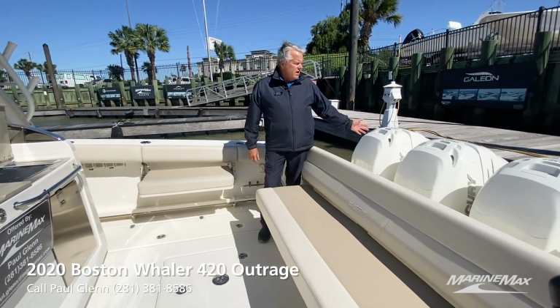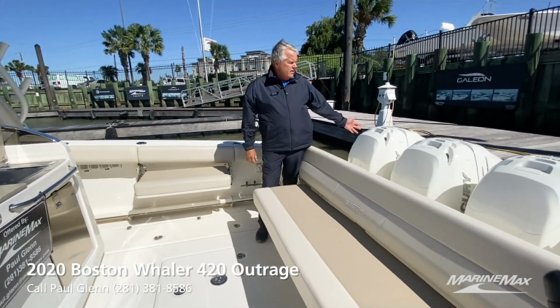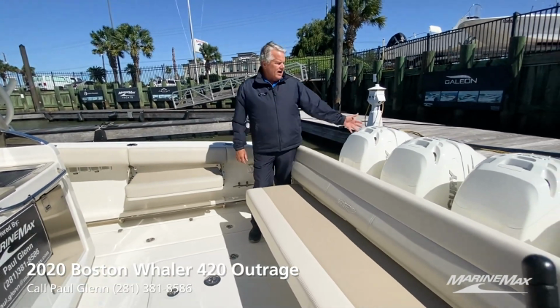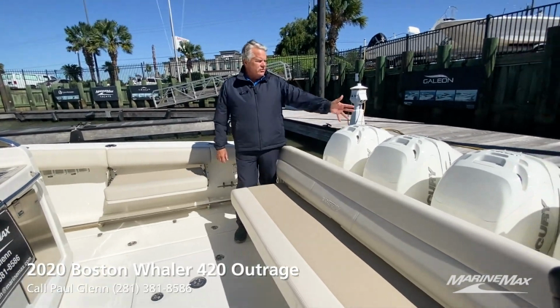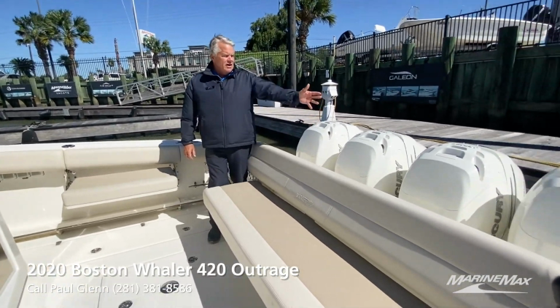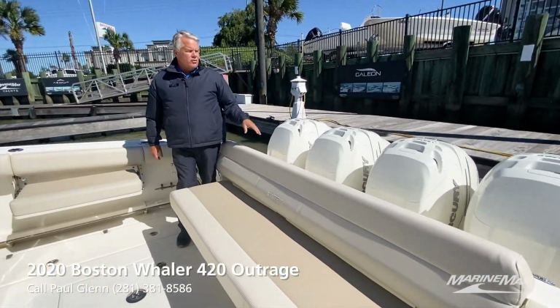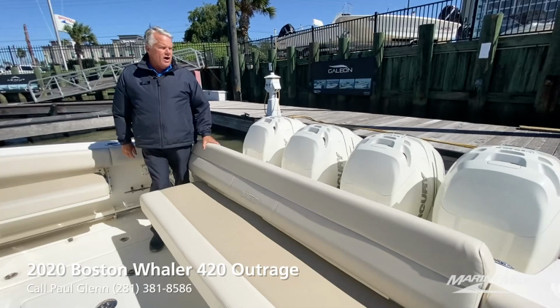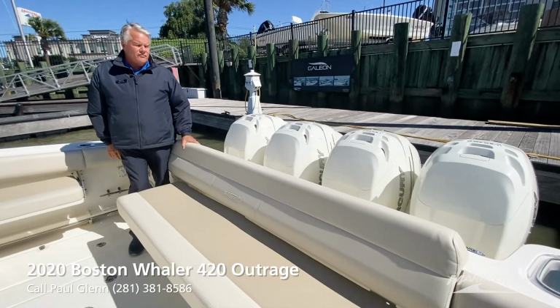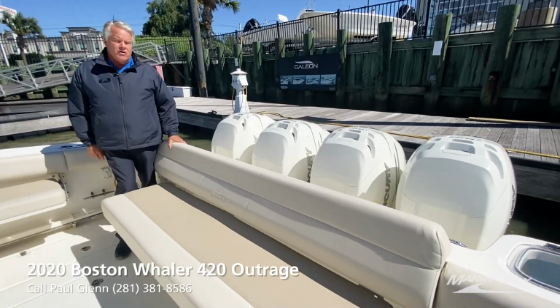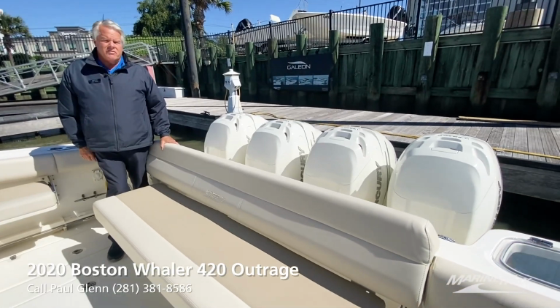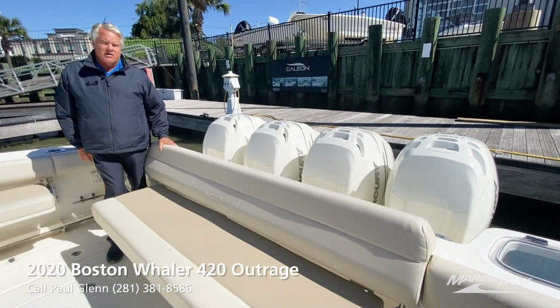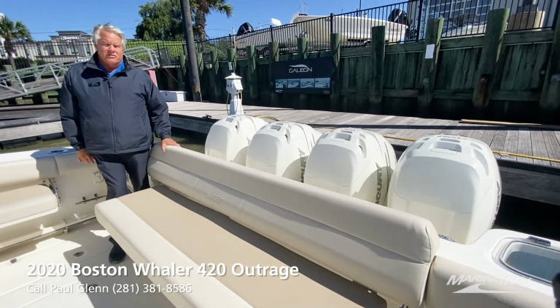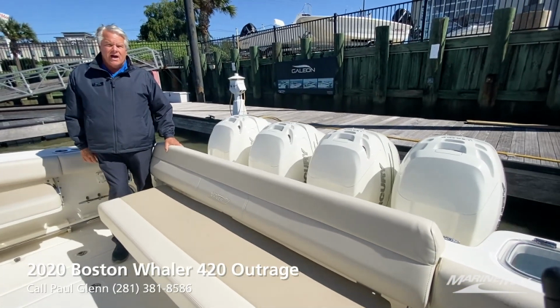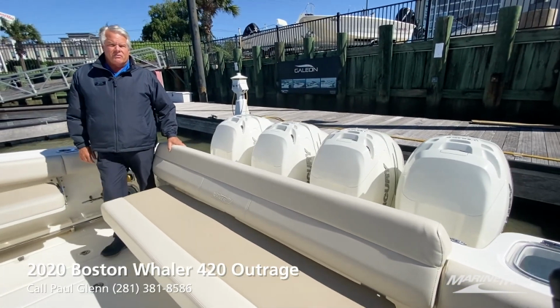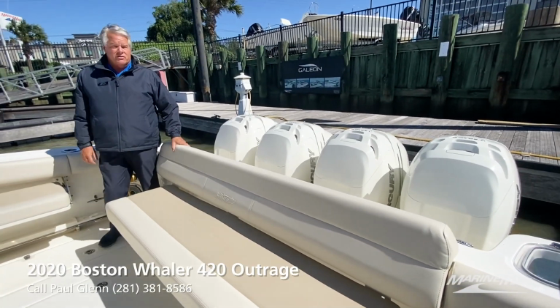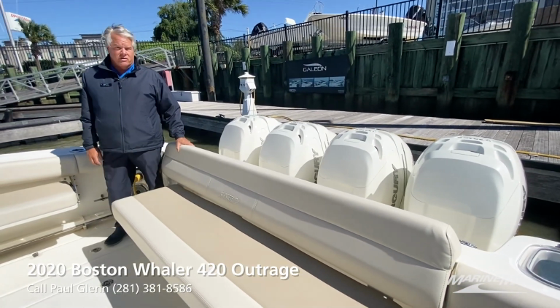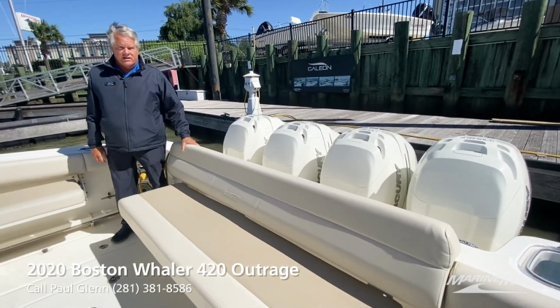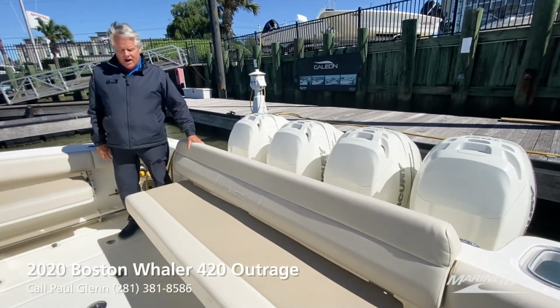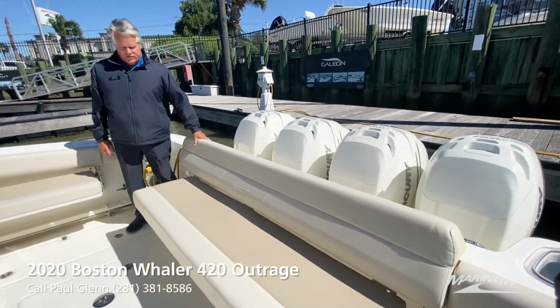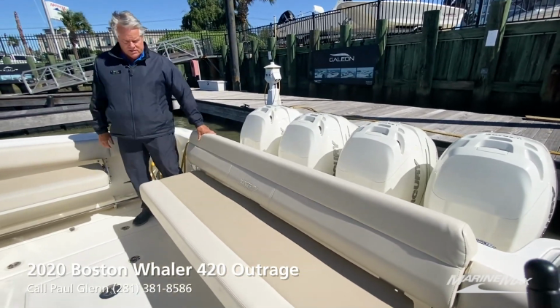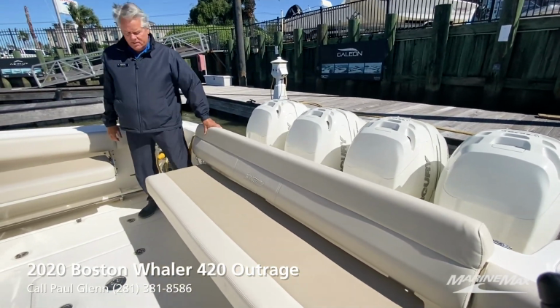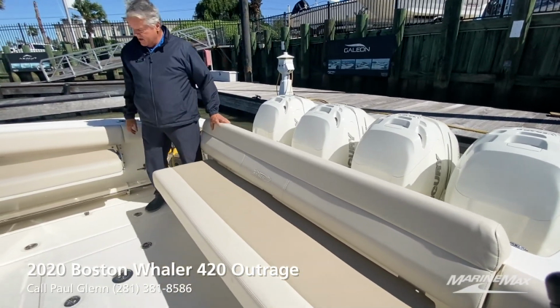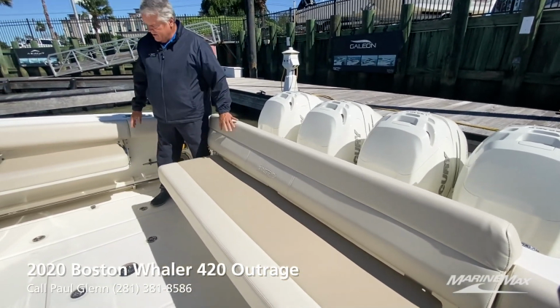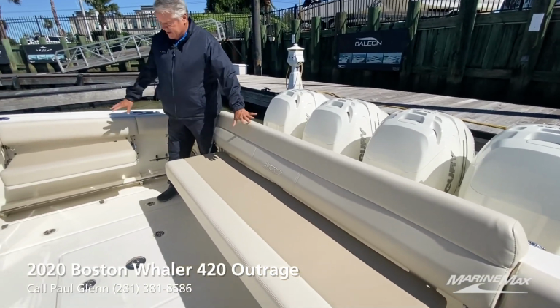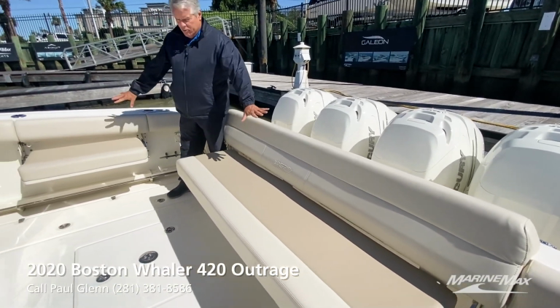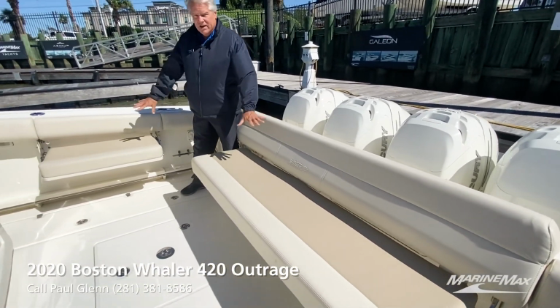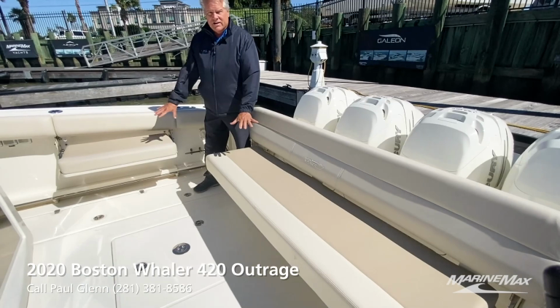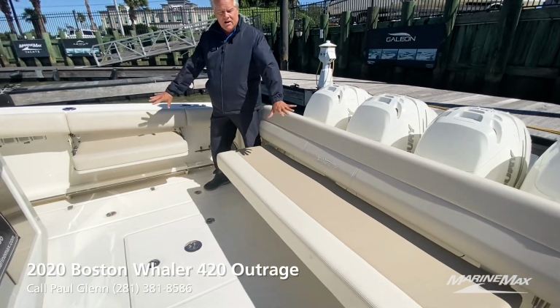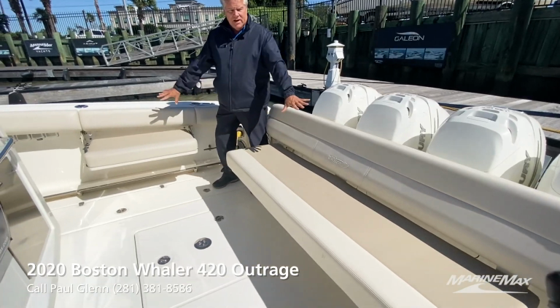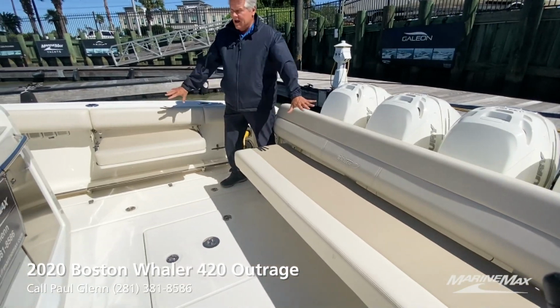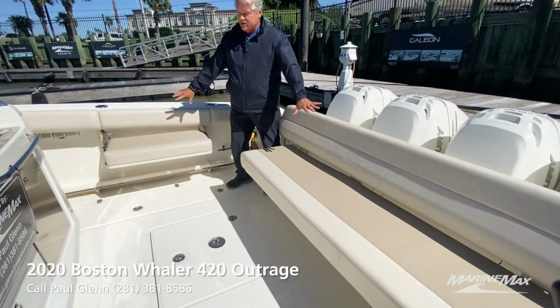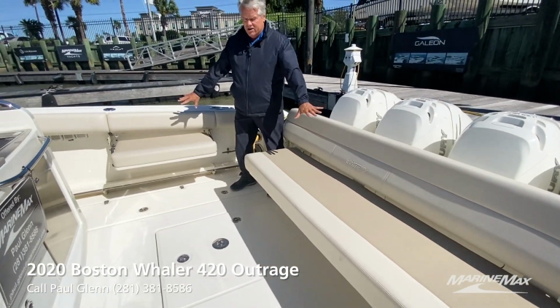It's got quad 400 Mercs on the back with the joystick drive system, and some really neat cockpit lounge chairs.